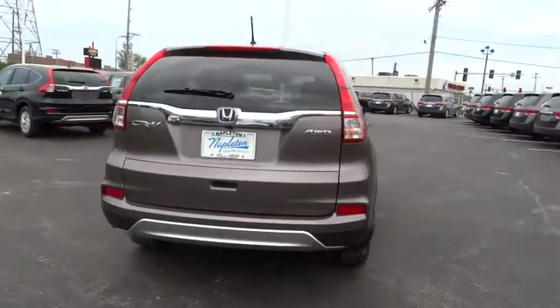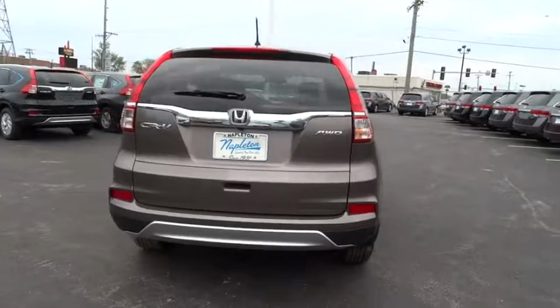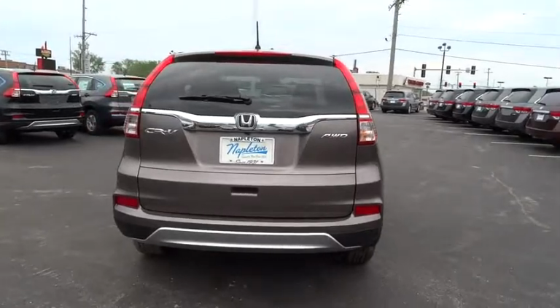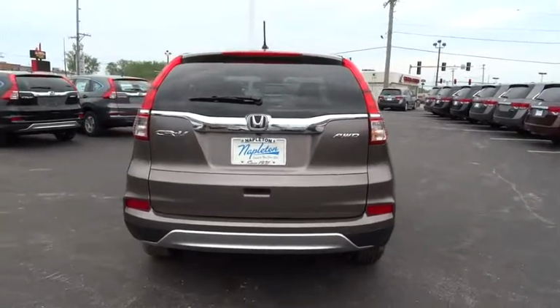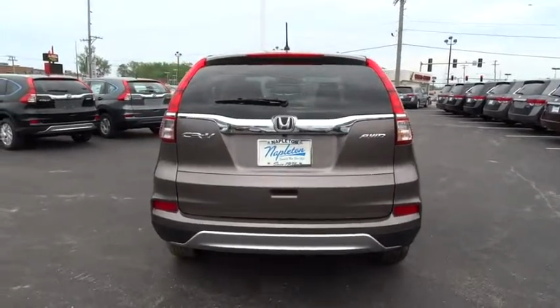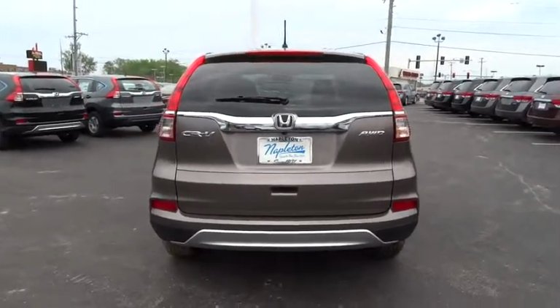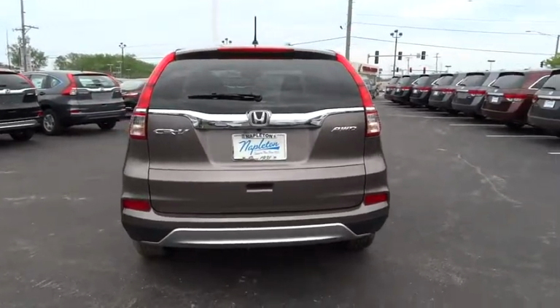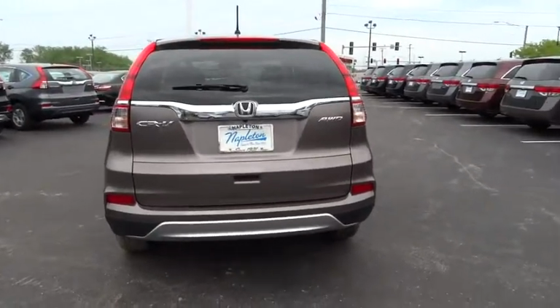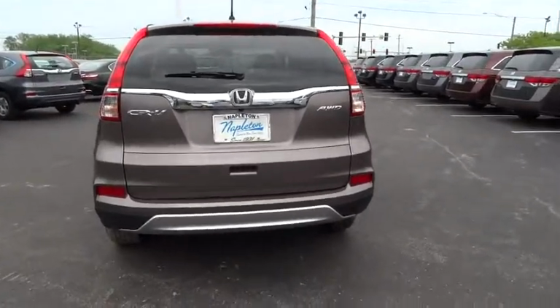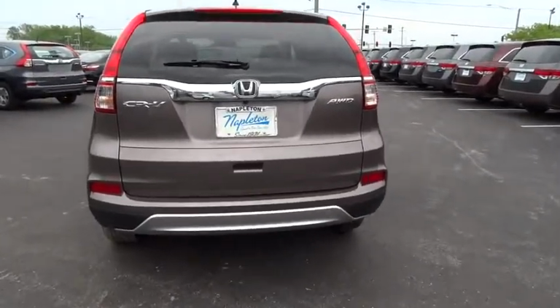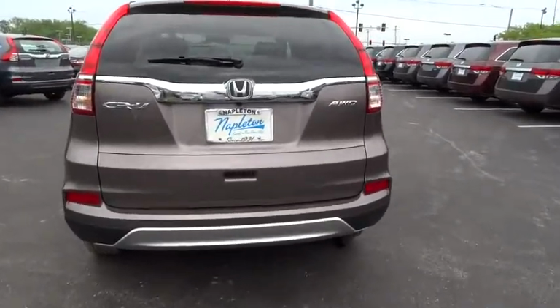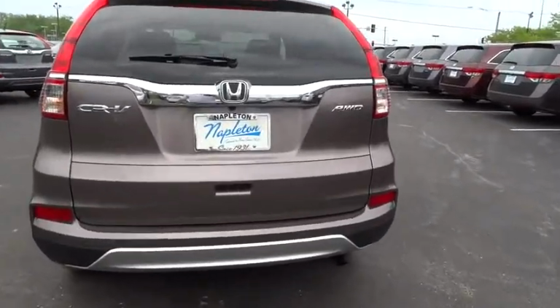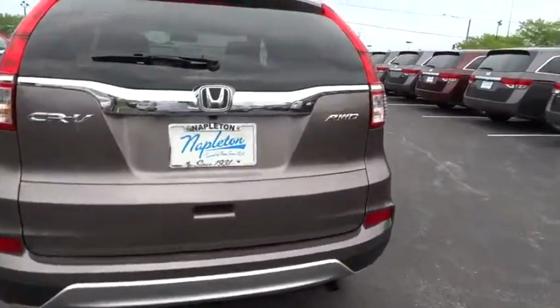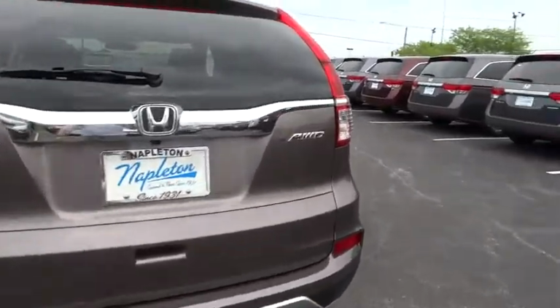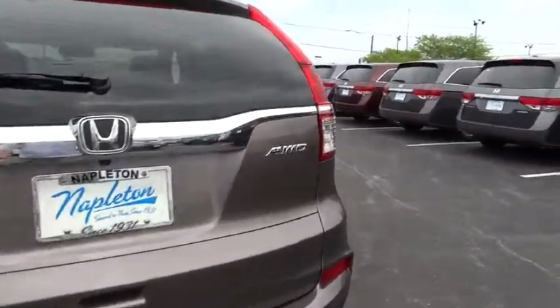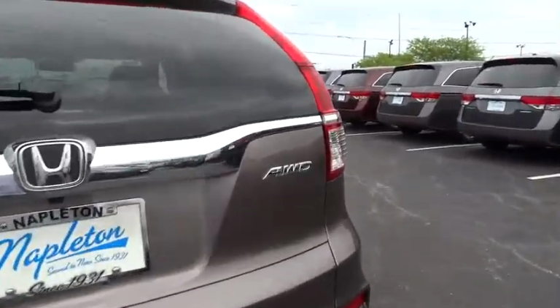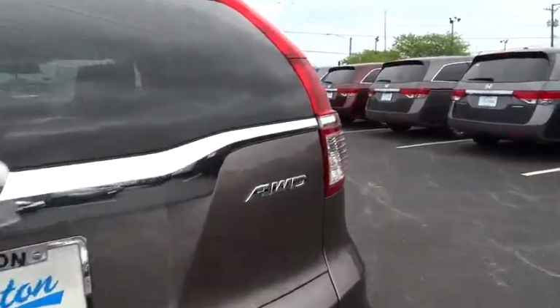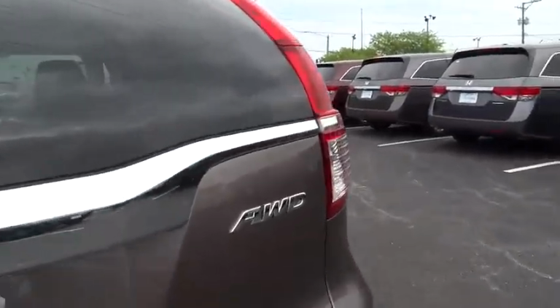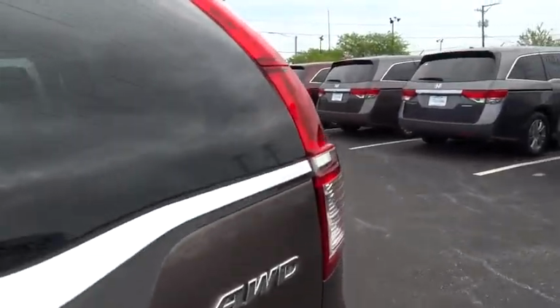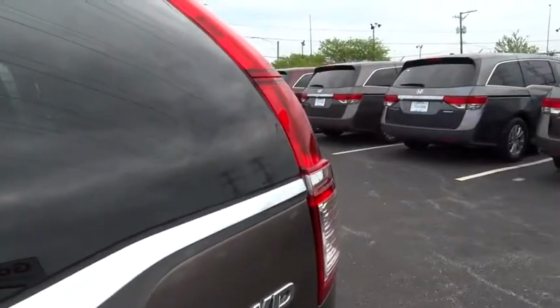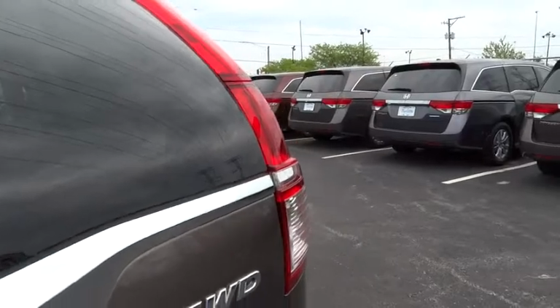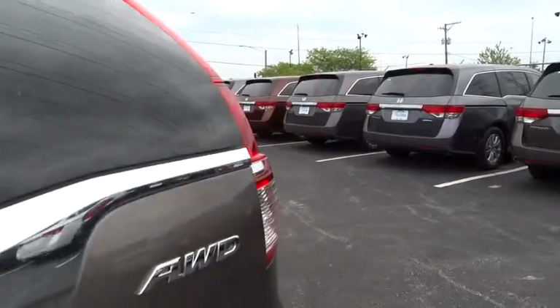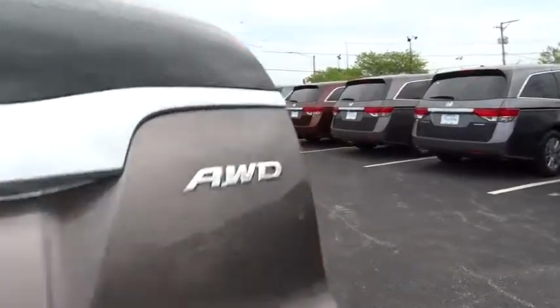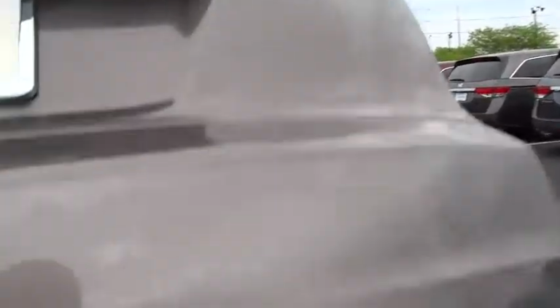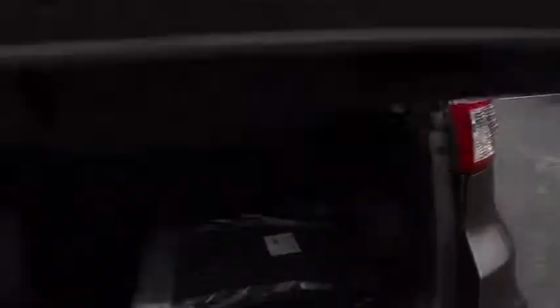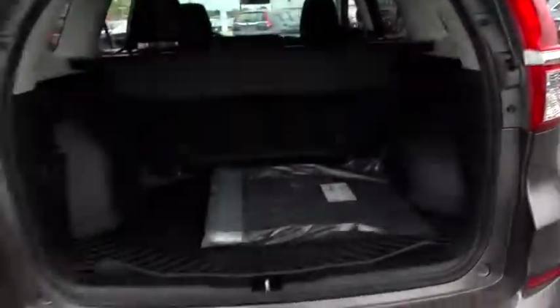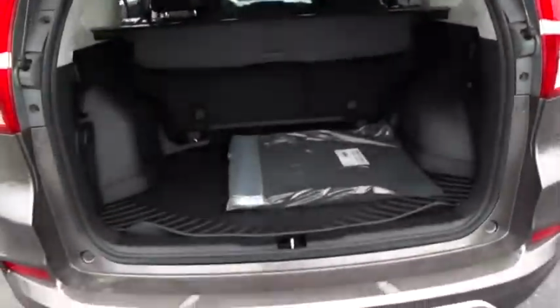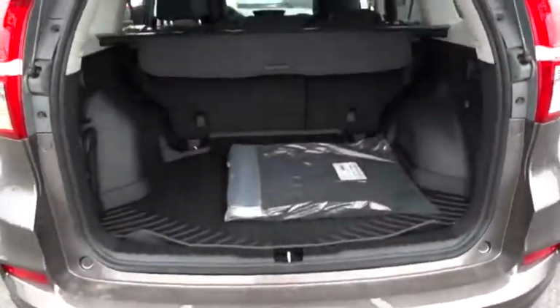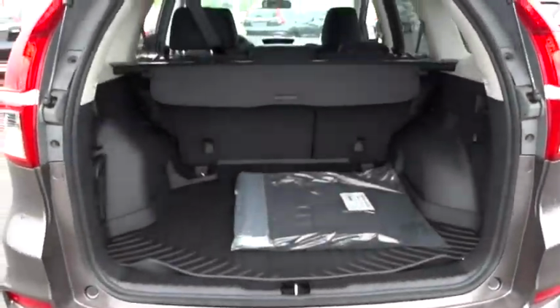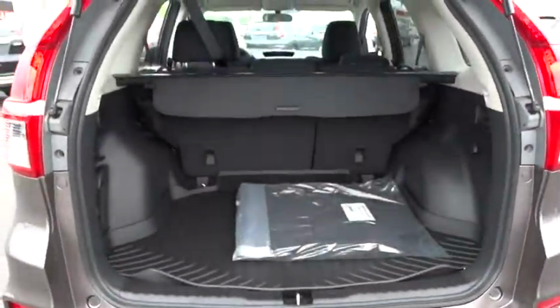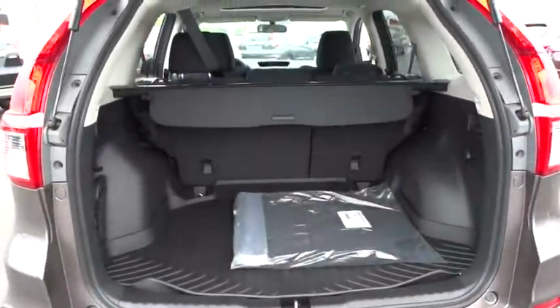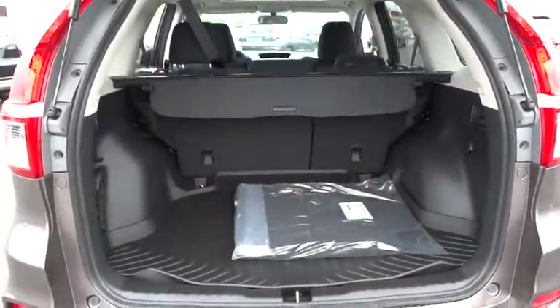Trip computer, compass, security system, rear window defroster, CD player, brake assist, tachometer, panic alarm, overhead console.